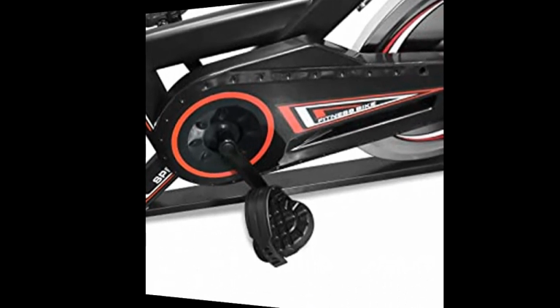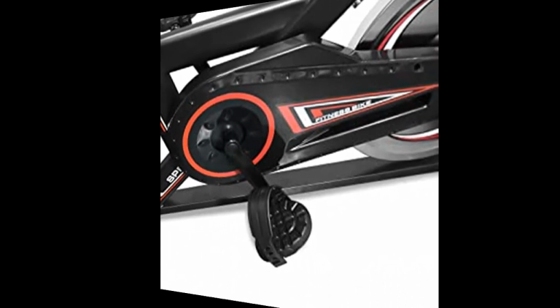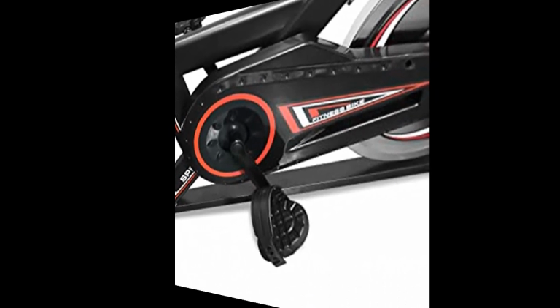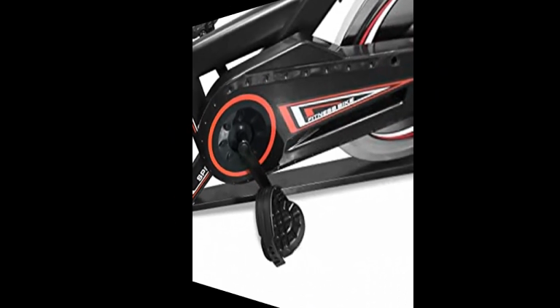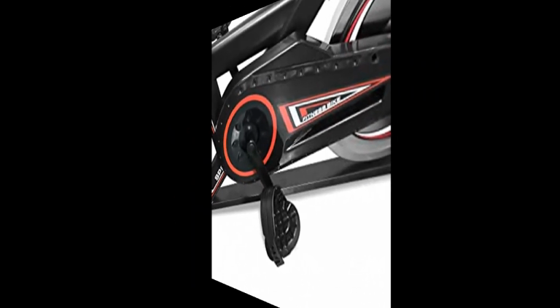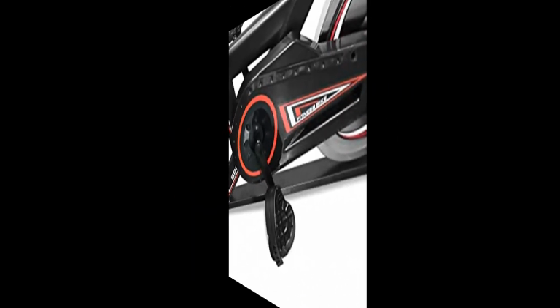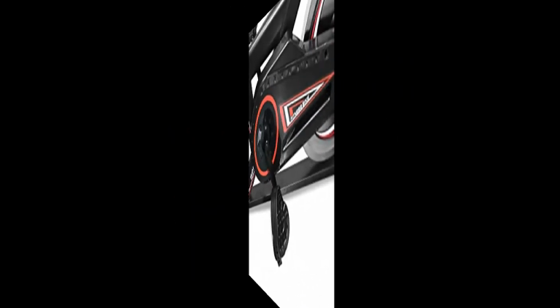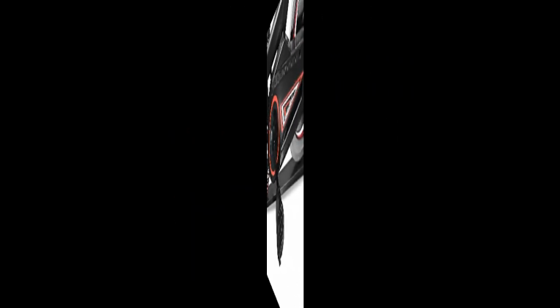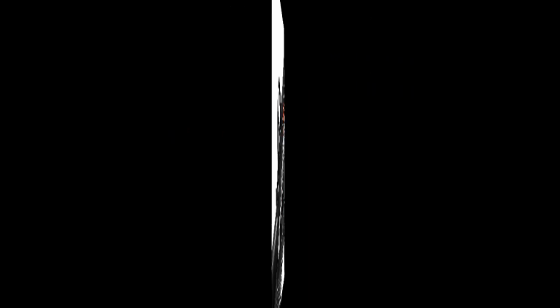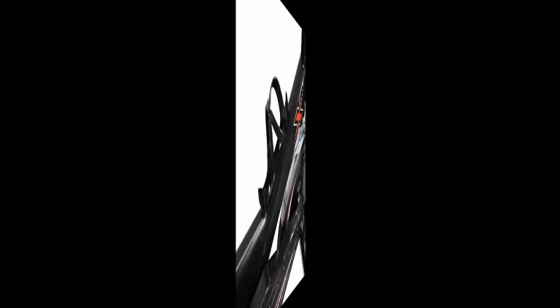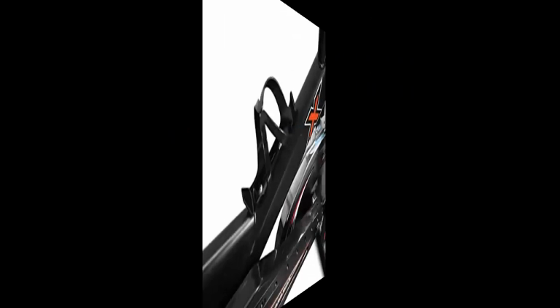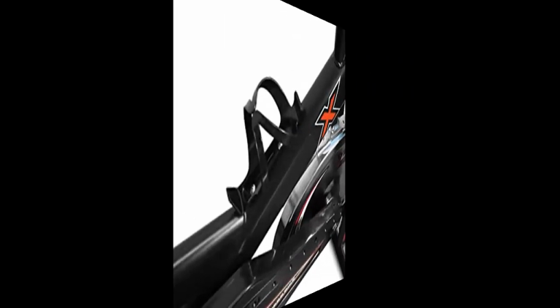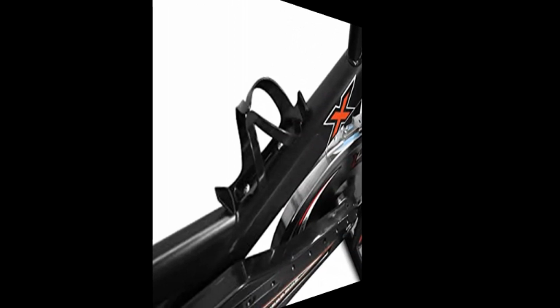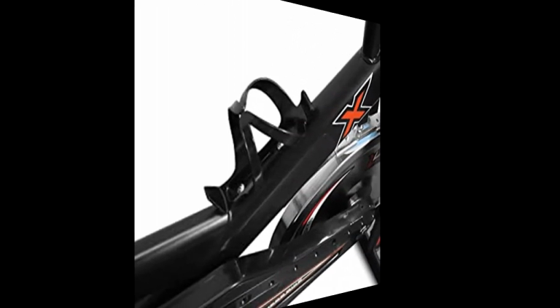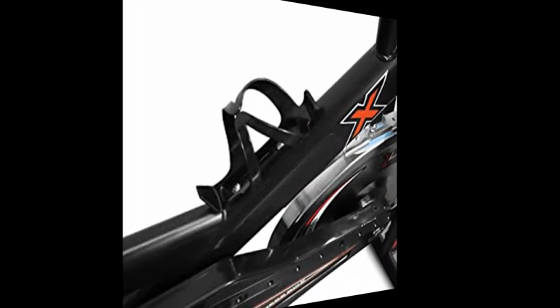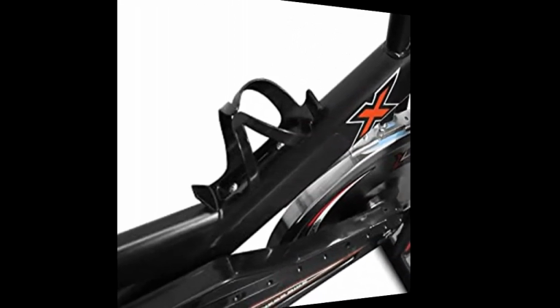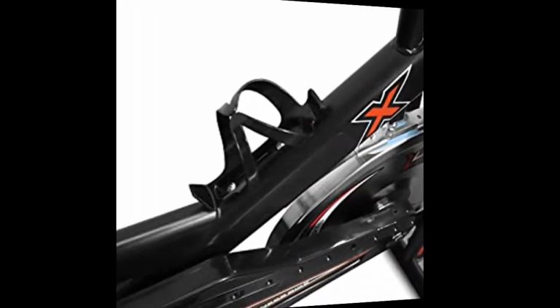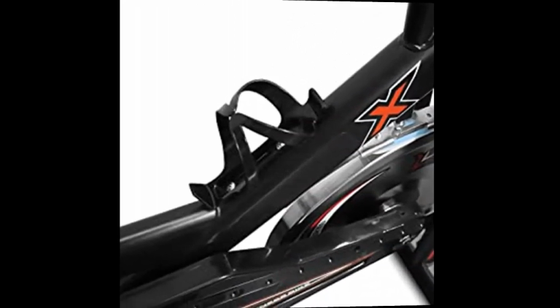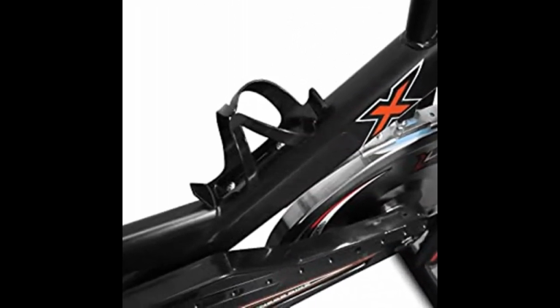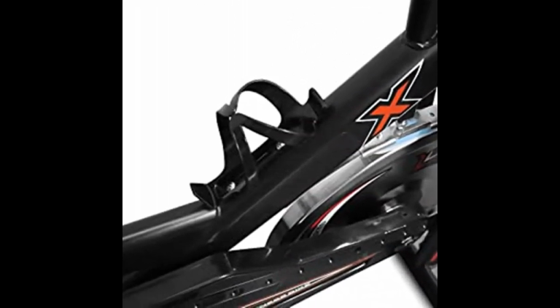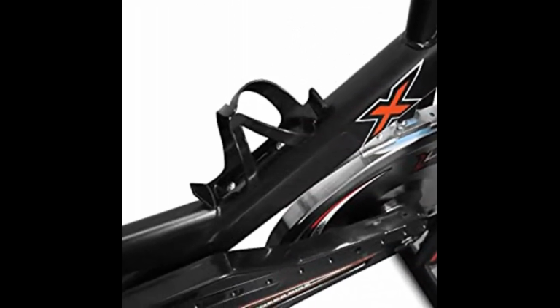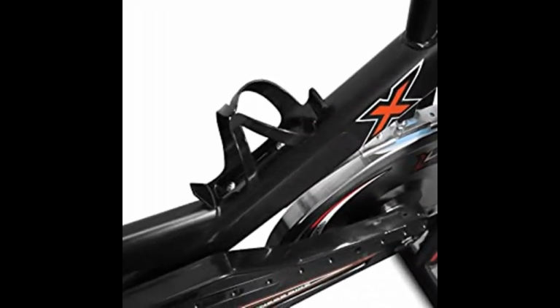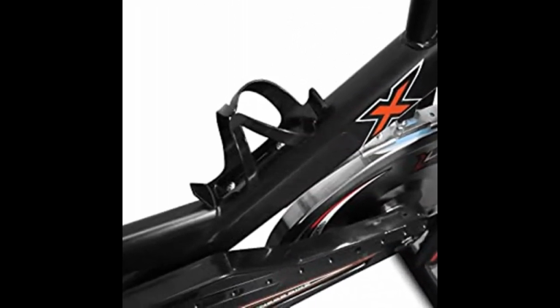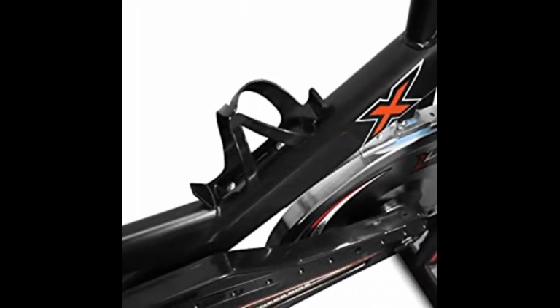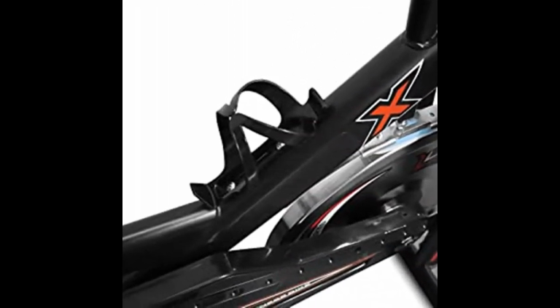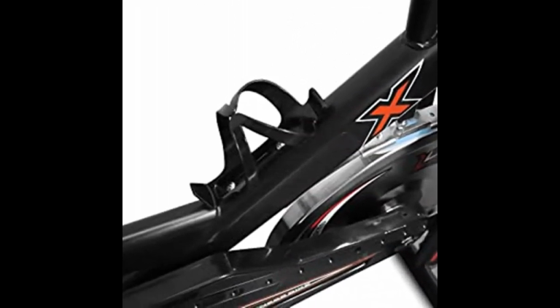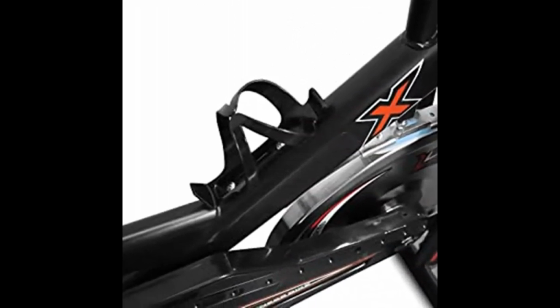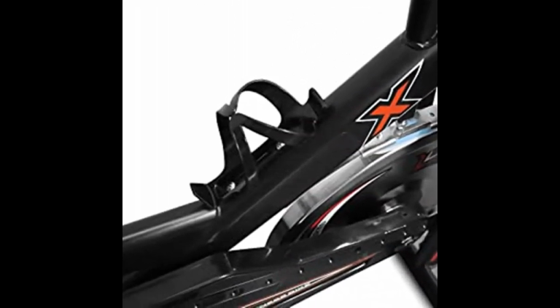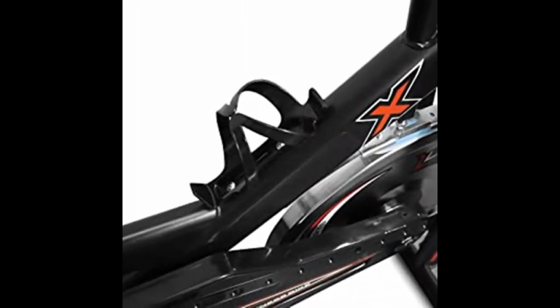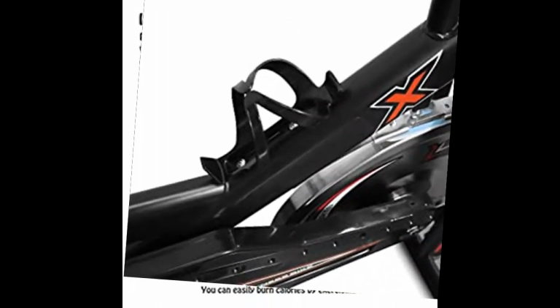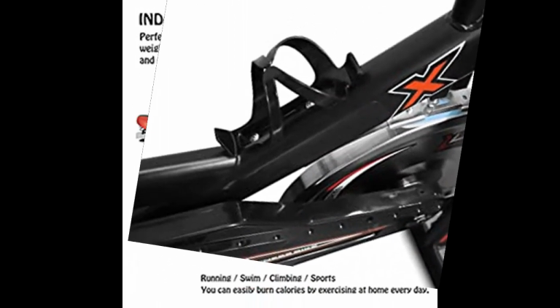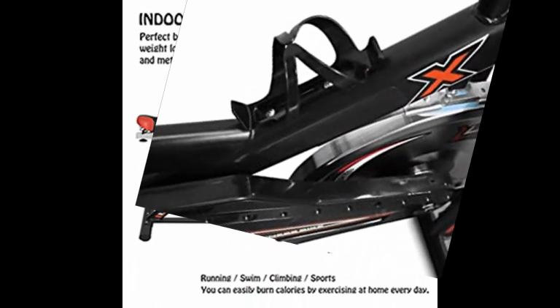The seat can be adjusted up, down, backward, and forward so that the whole family of different heights and weights can use this one single indoor cycling bike trainer.